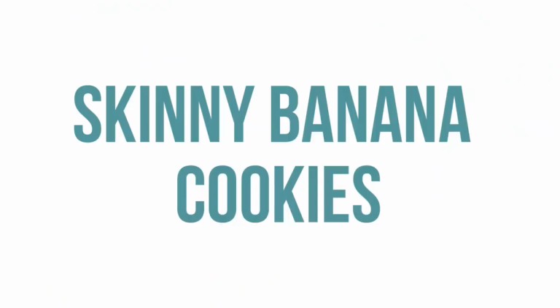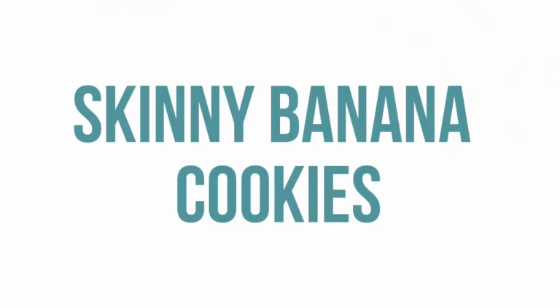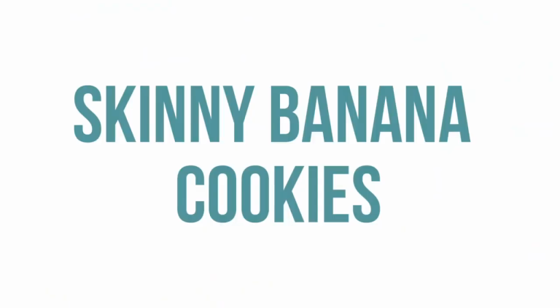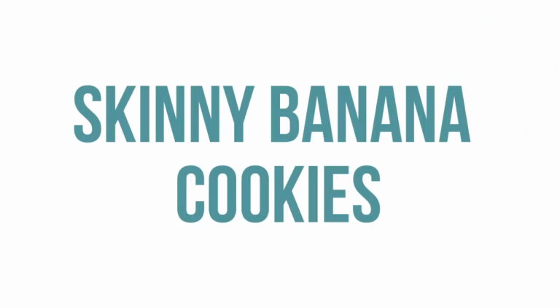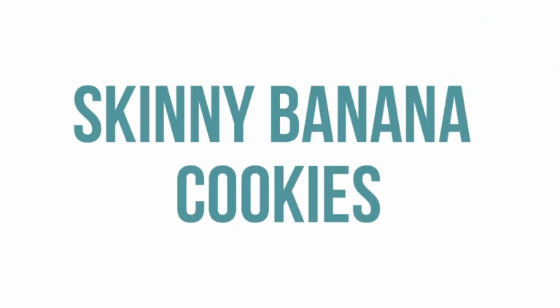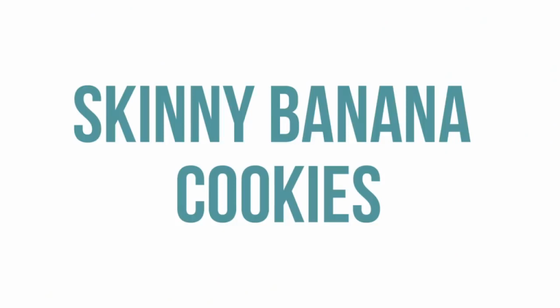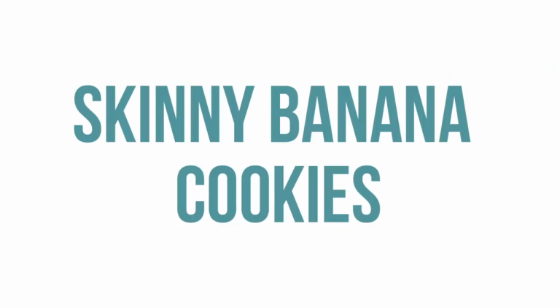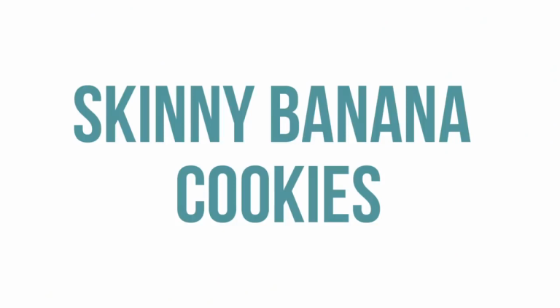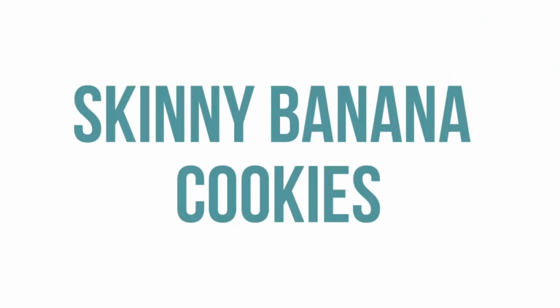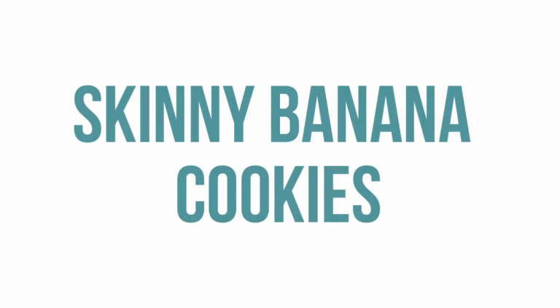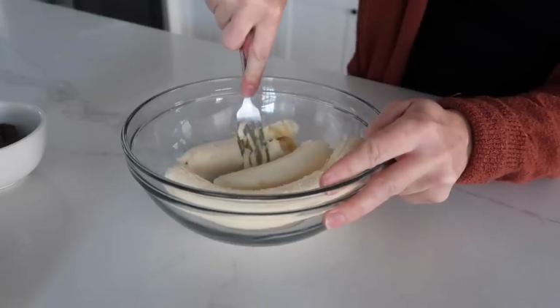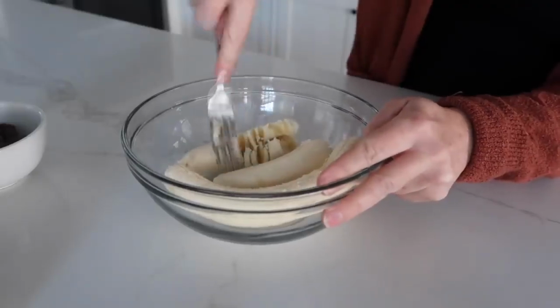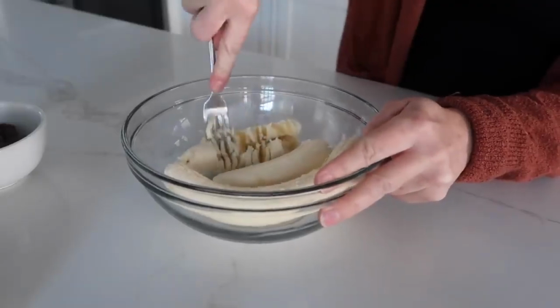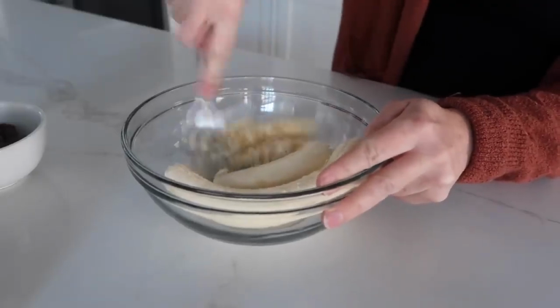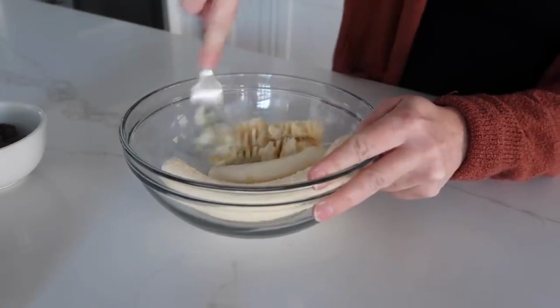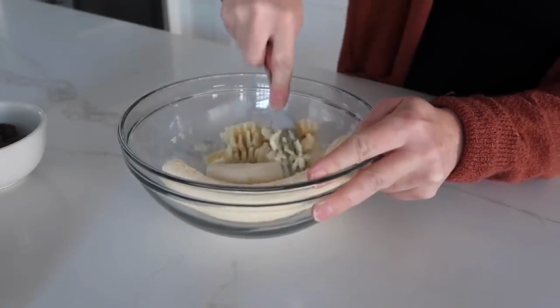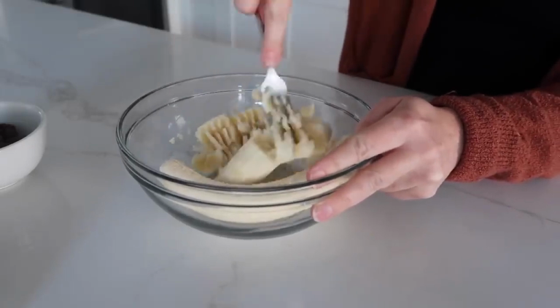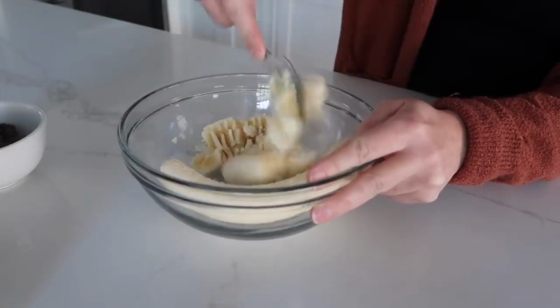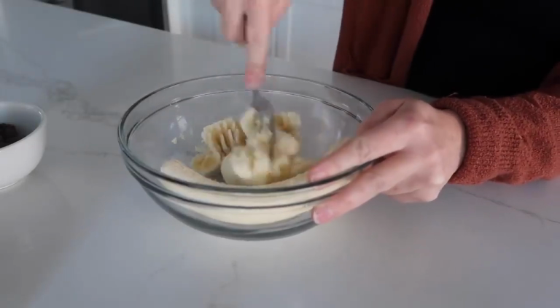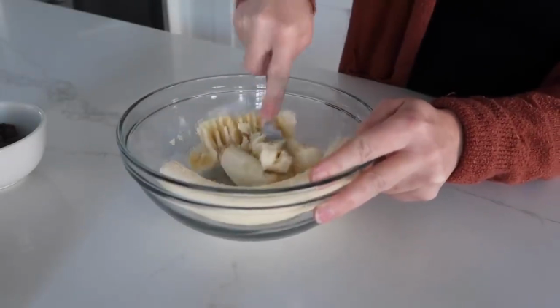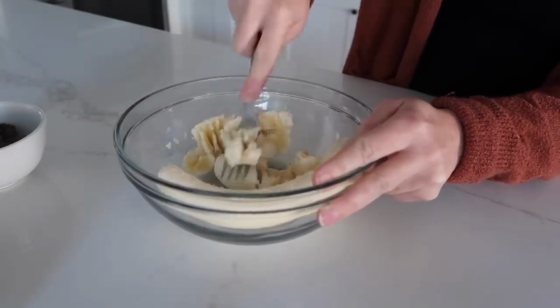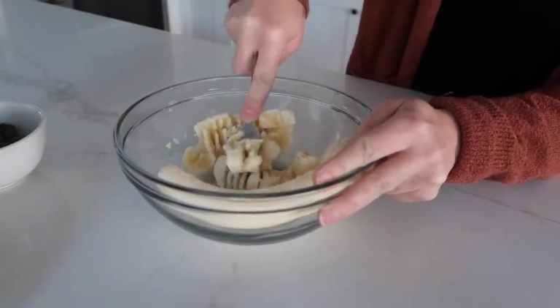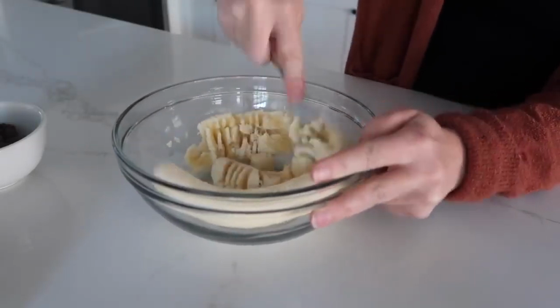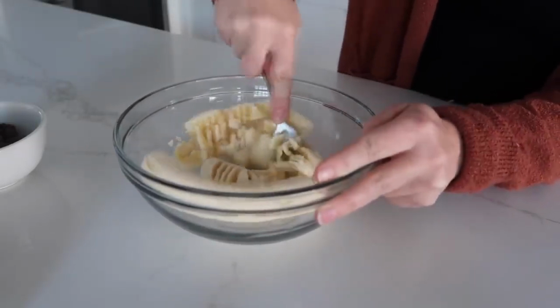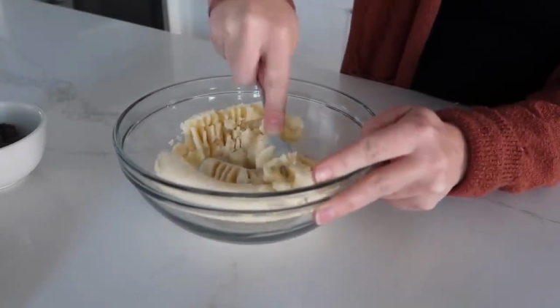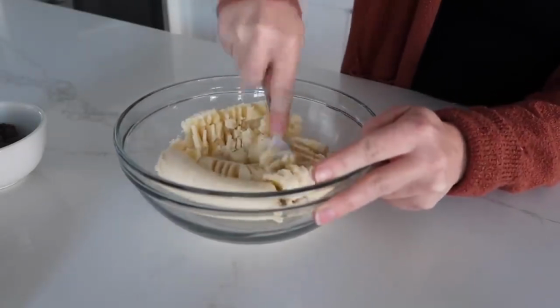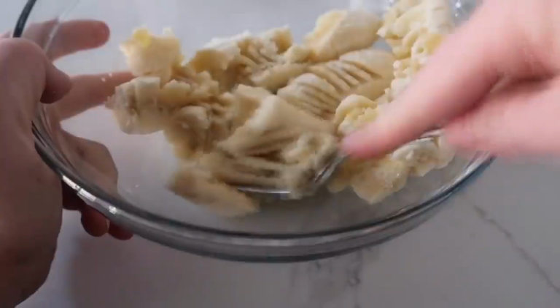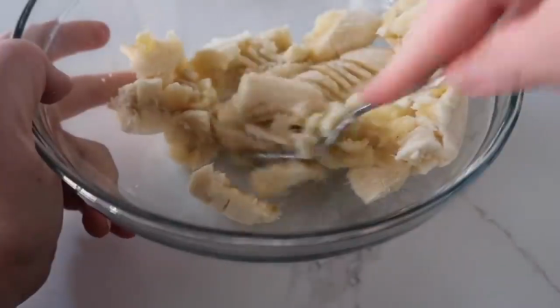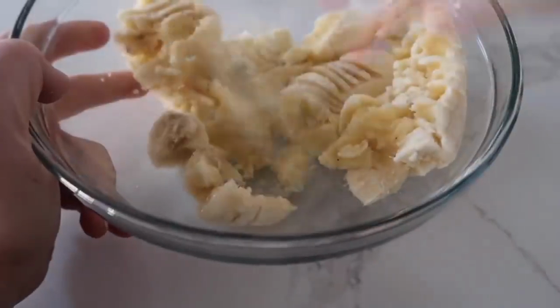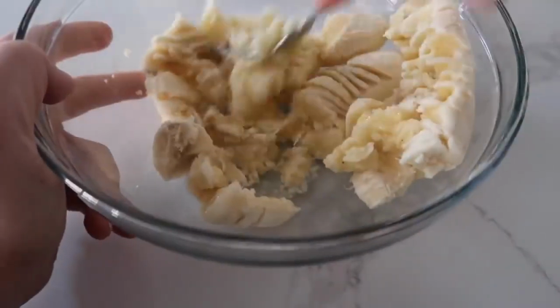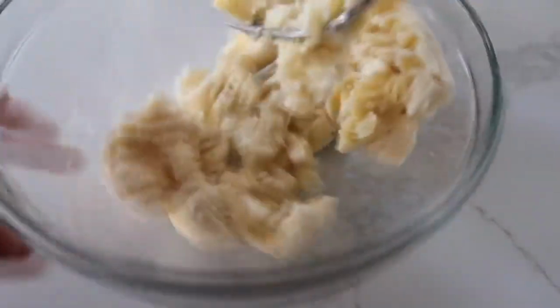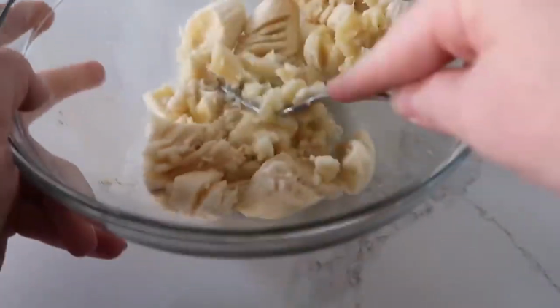The next one is my skinny banana cookies. I love making these if I'm looking for a little bit healthier treat. I have two bananas here that I'm just smashing with a fork. You can use a blender or beaters too — whatever makes it easiest for you.